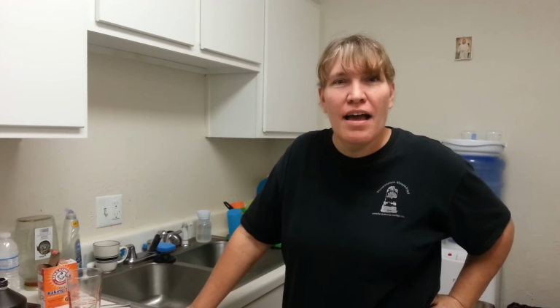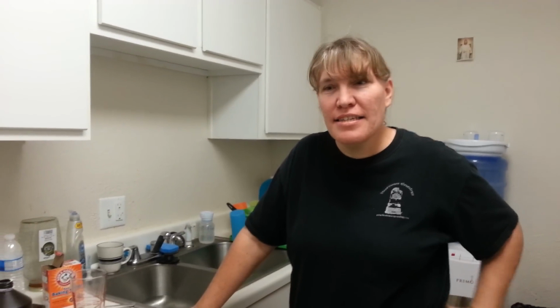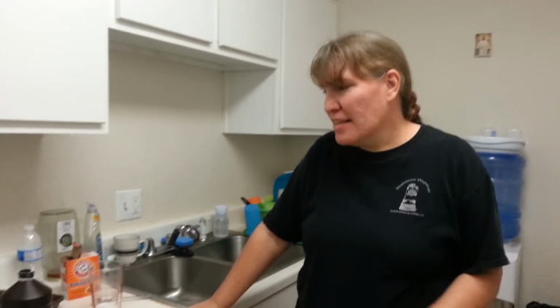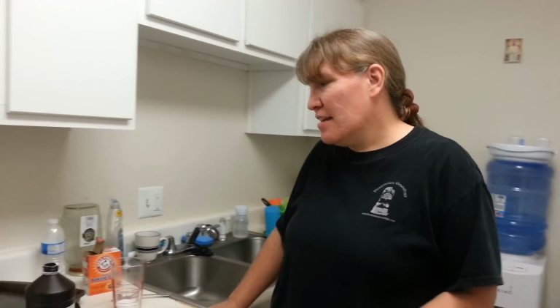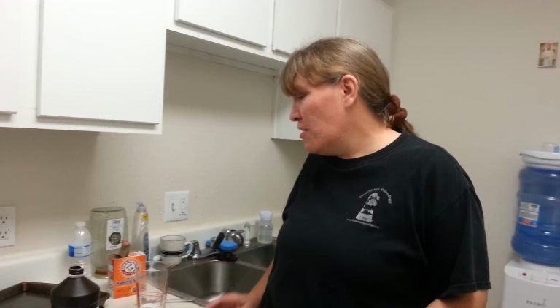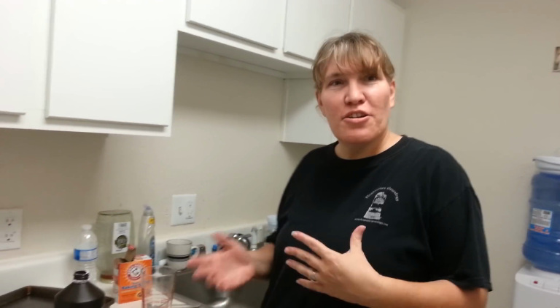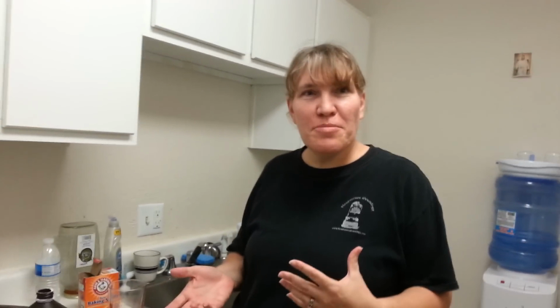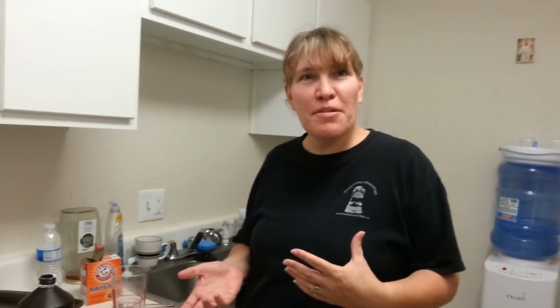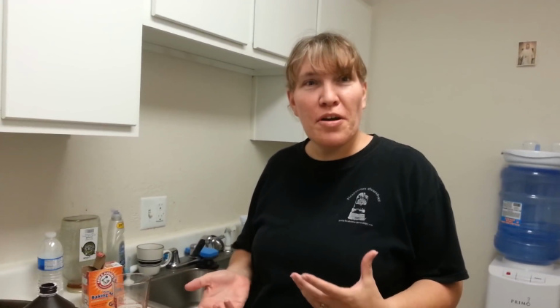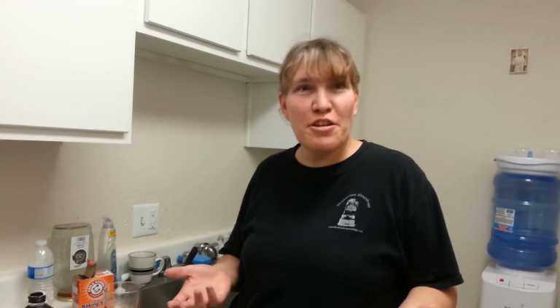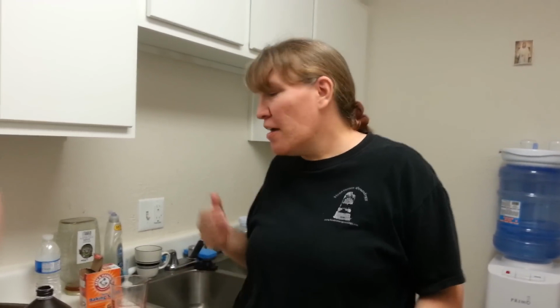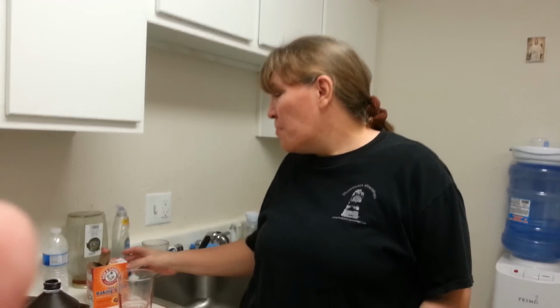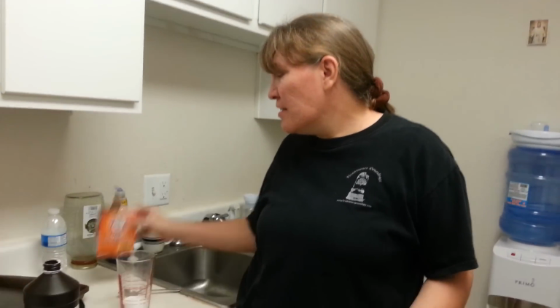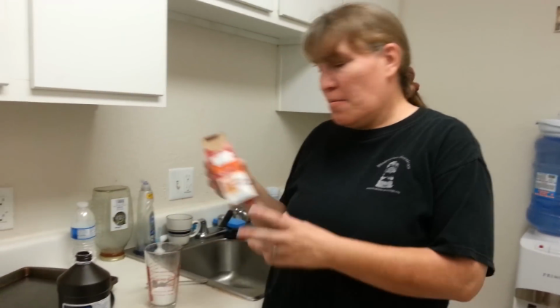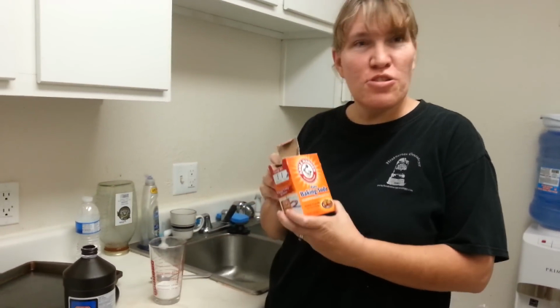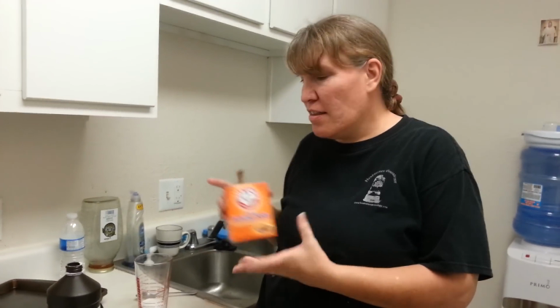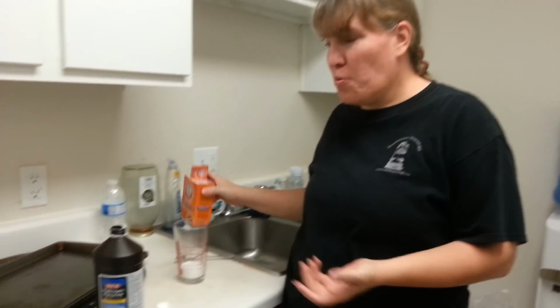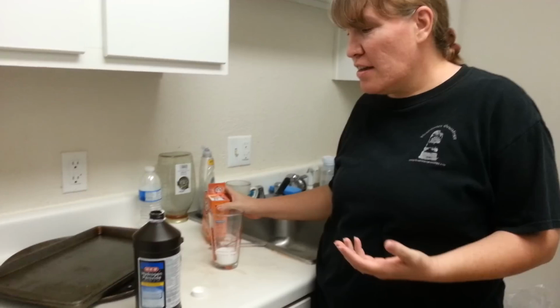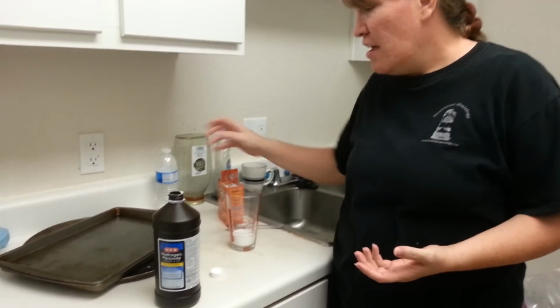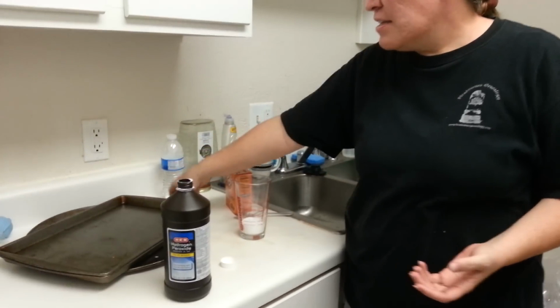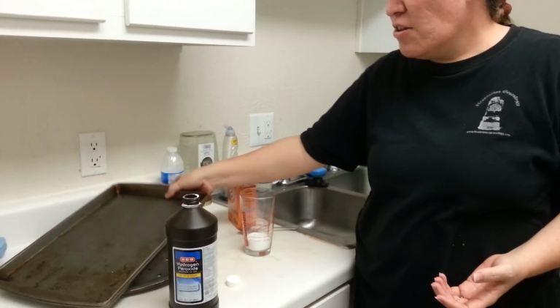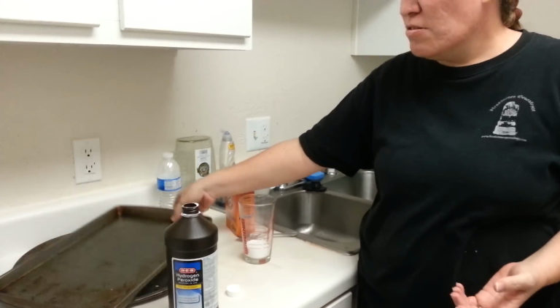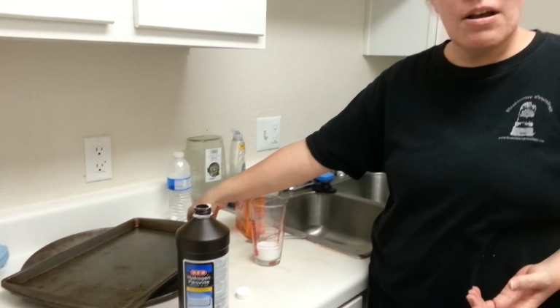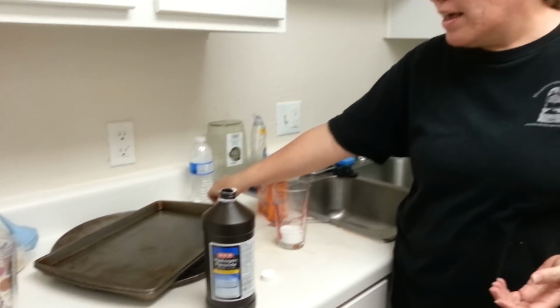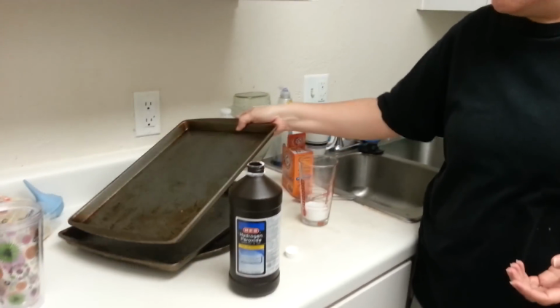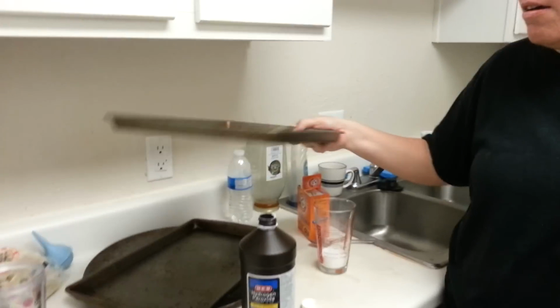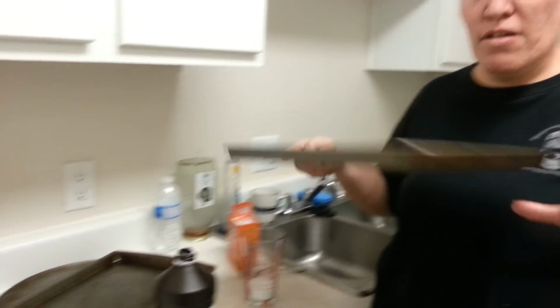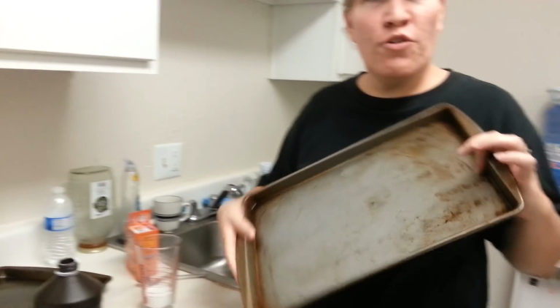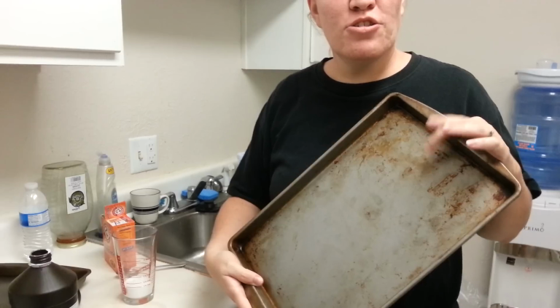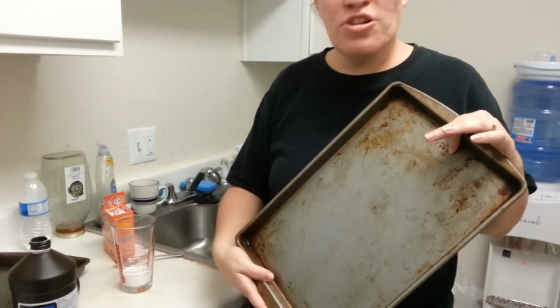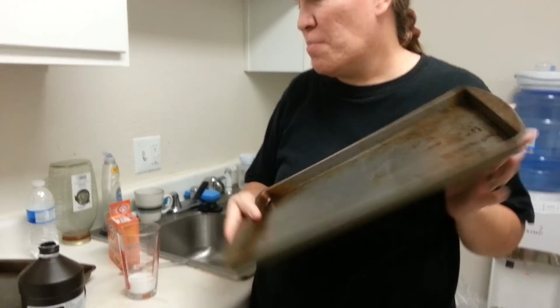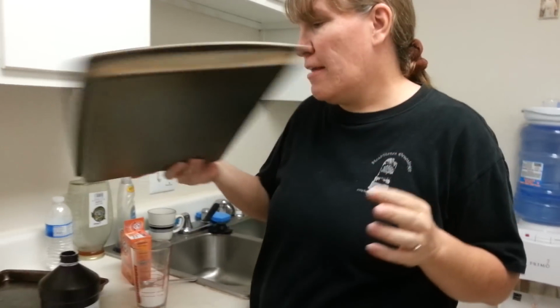Hi, this is Tina Atkinson, and I'm going to try something that they've been showing on Facebook a lot. Basically, the baking soda and the hydrogen peroxide, mixing it together to wipe away the wonderful grease stains on your cookie sheets and stuff like that.